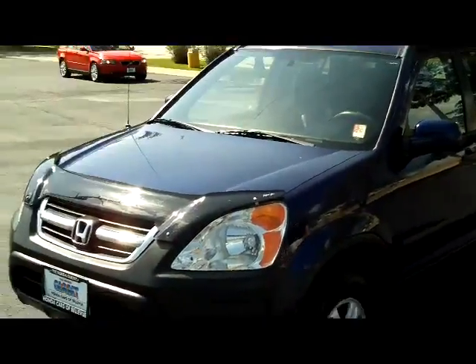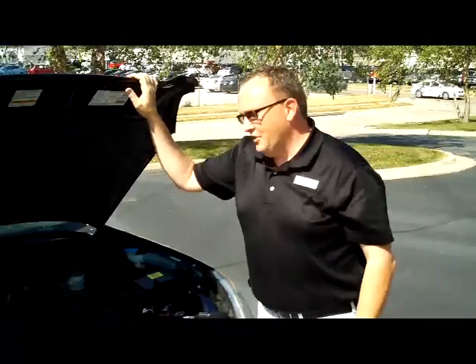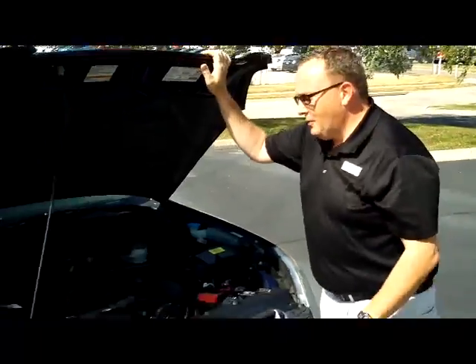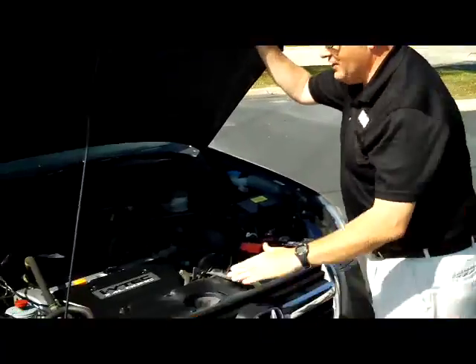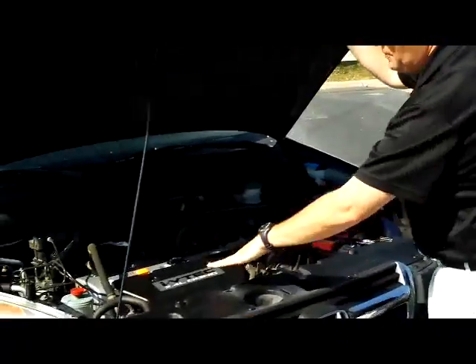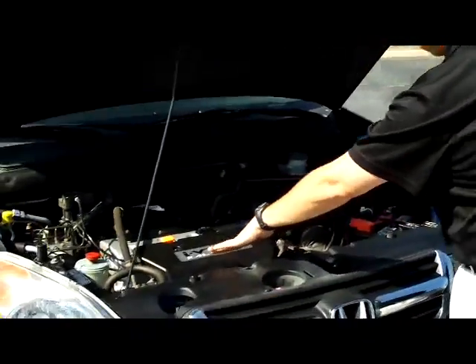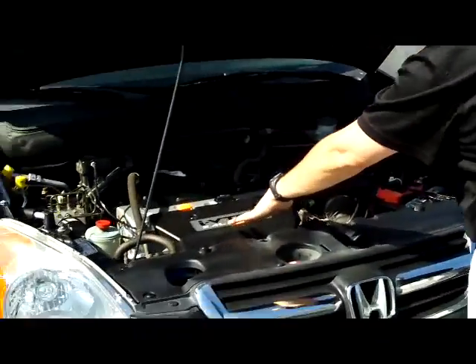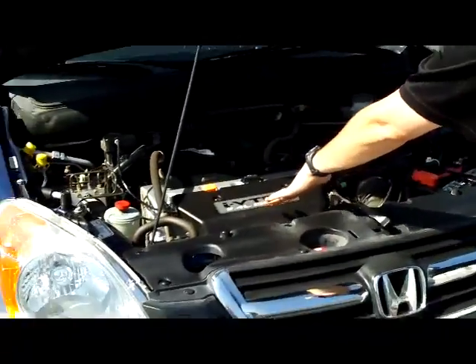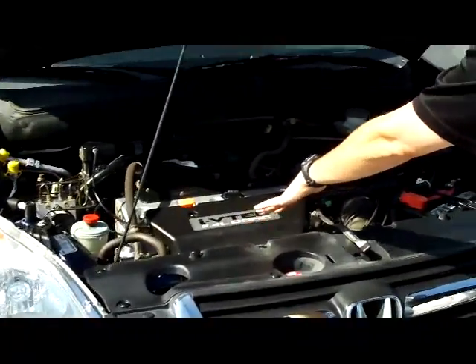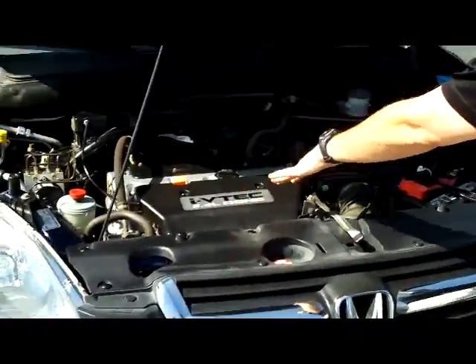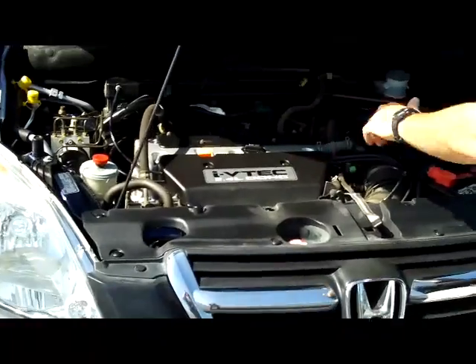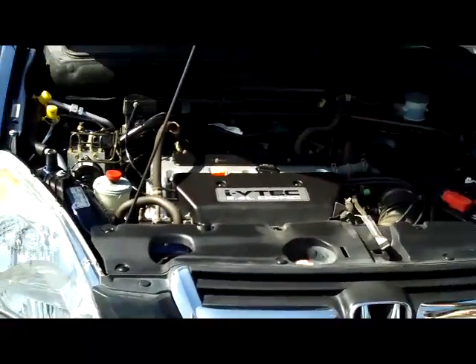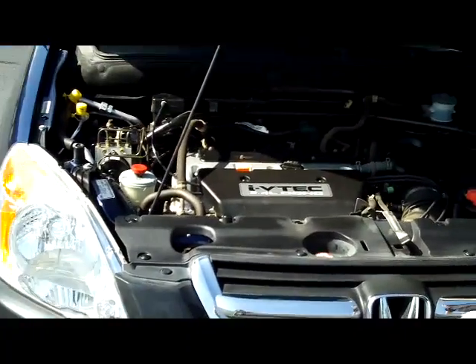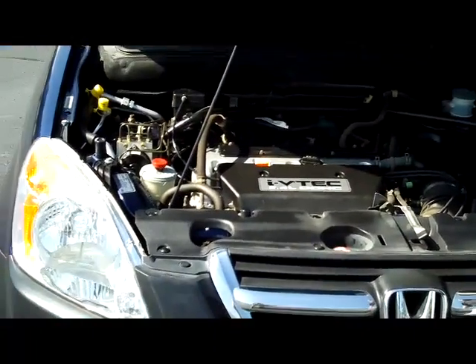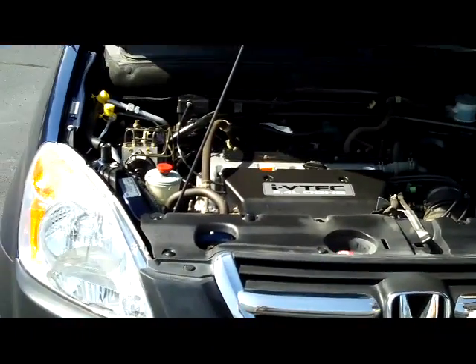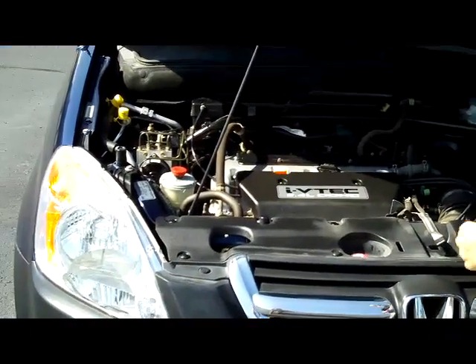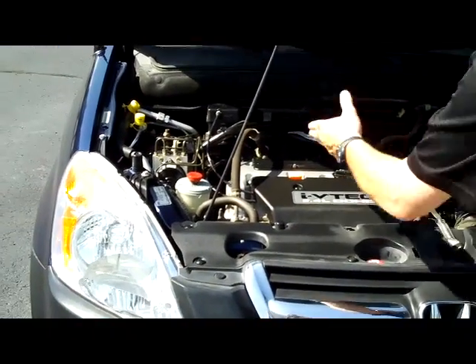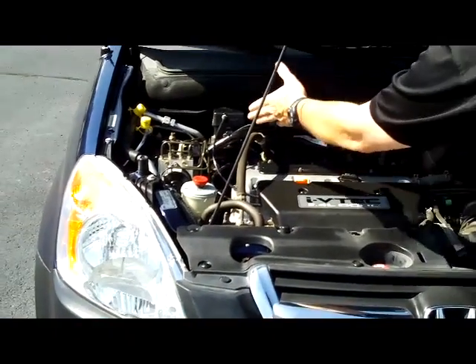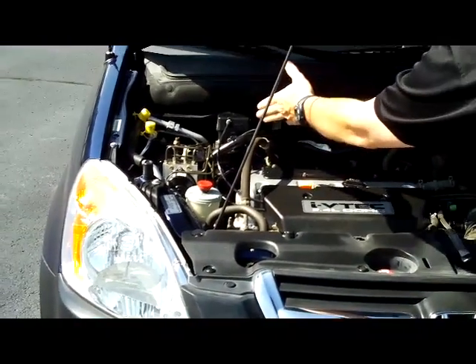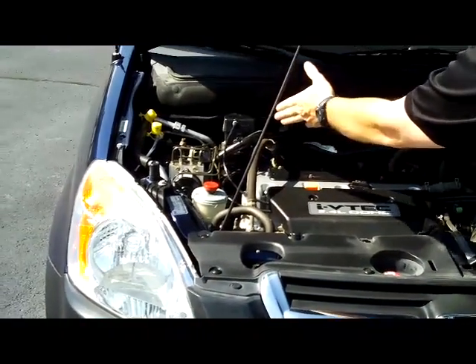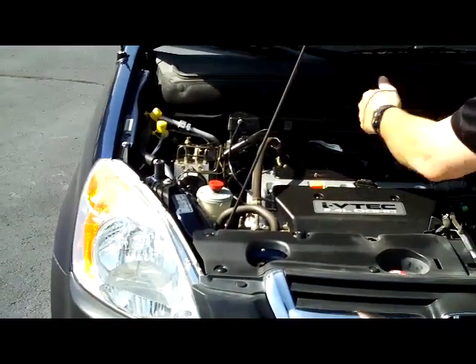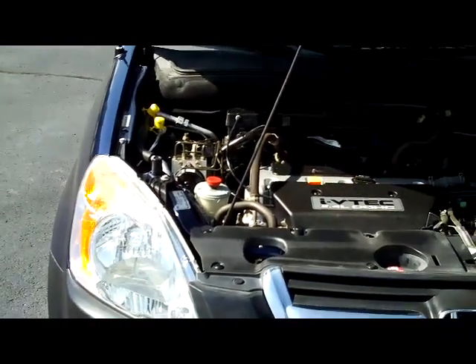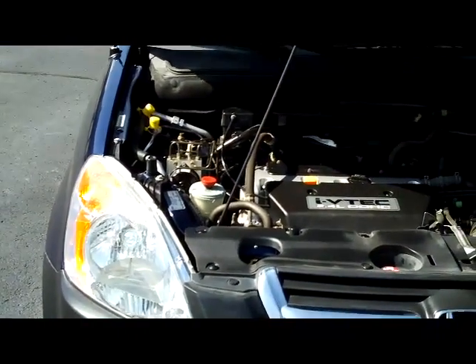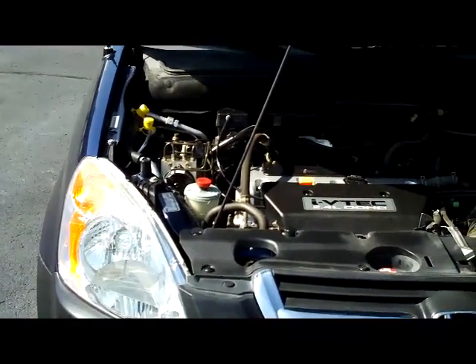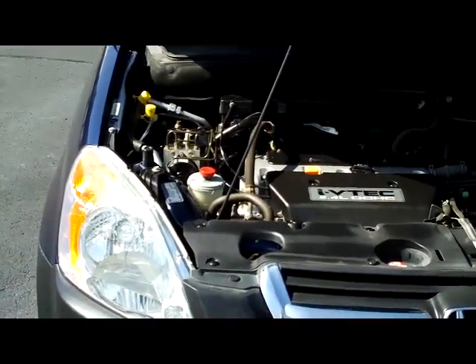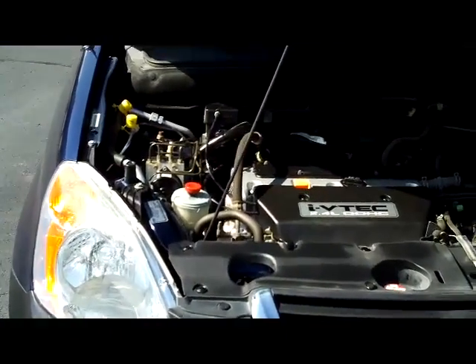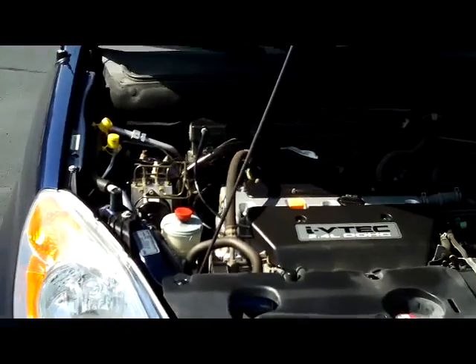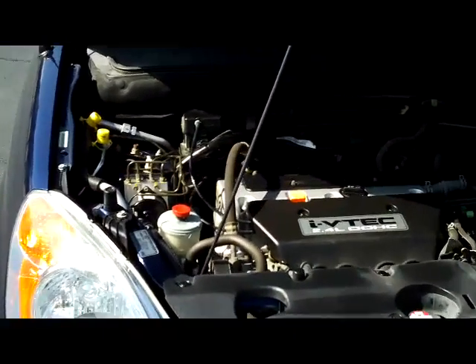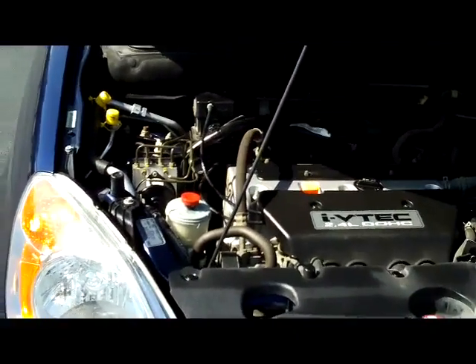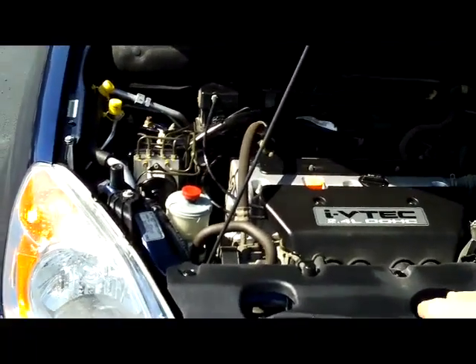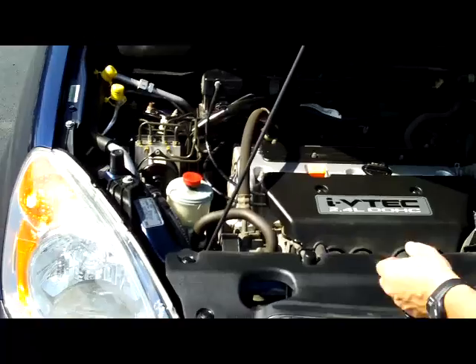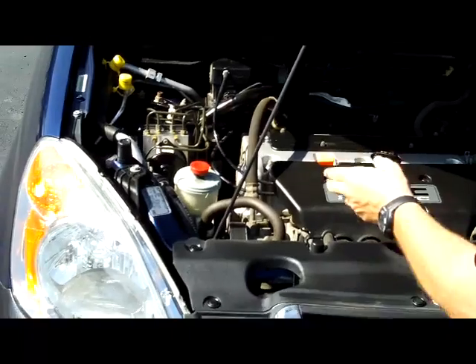Through the hood we have the 2.4-liter dual overhead cam i-VTEC four-cylinder. It's front-wheel drive all the time, but it'll displace as much as 40% of the power to the back in all-wheel drive.